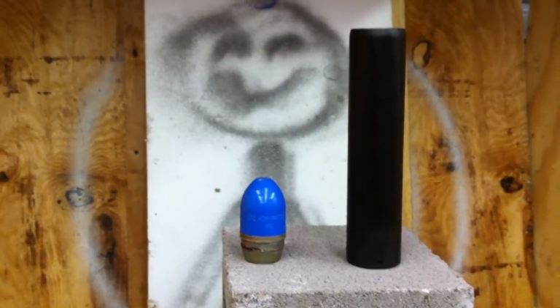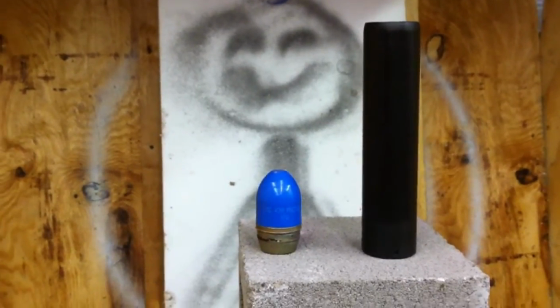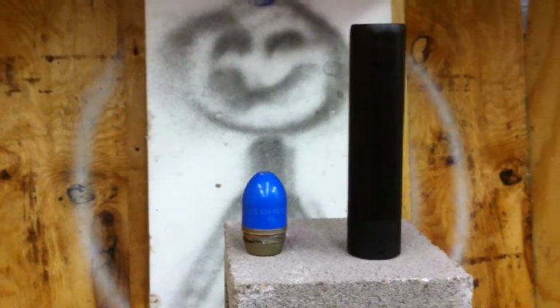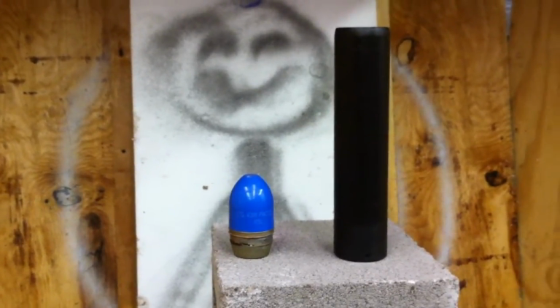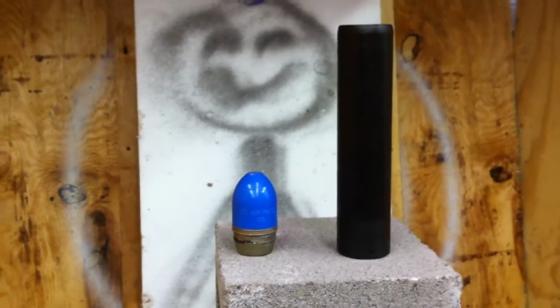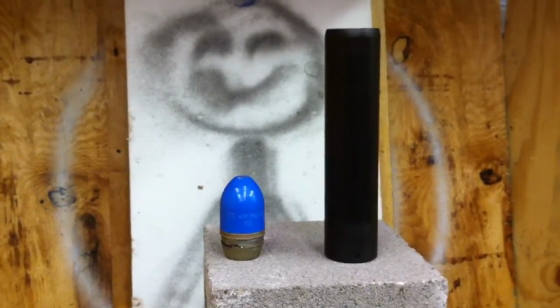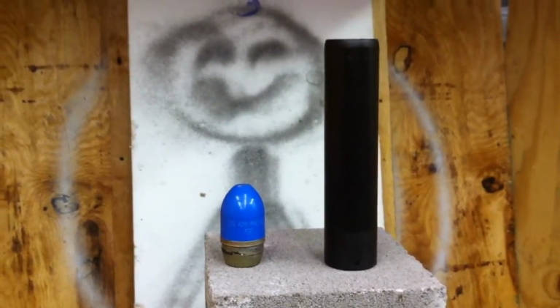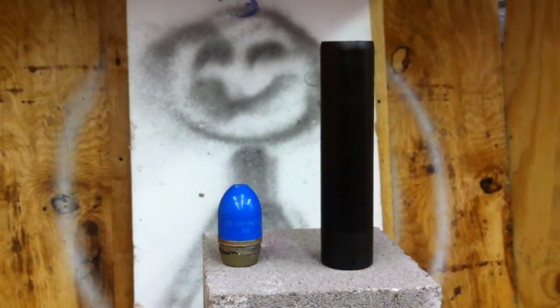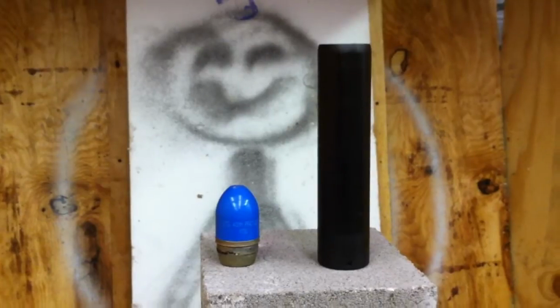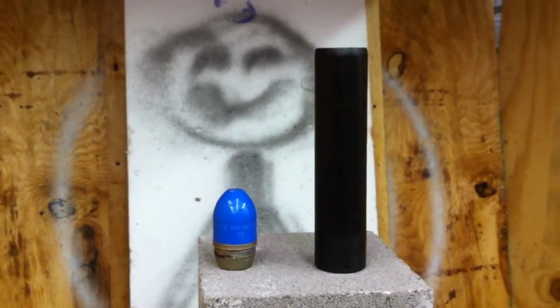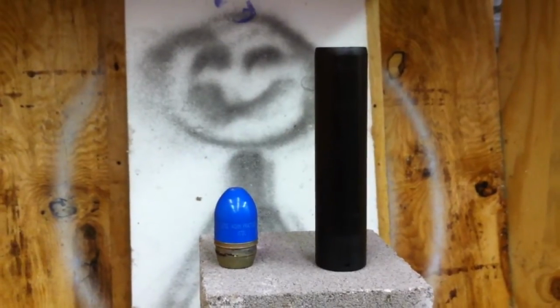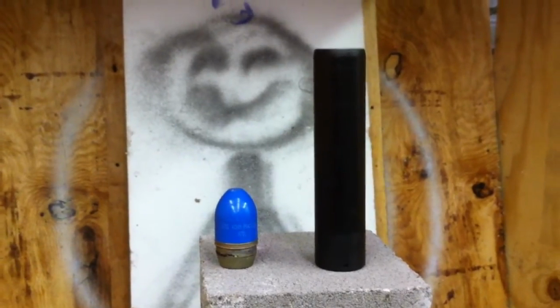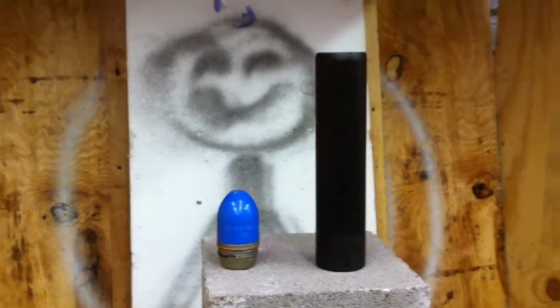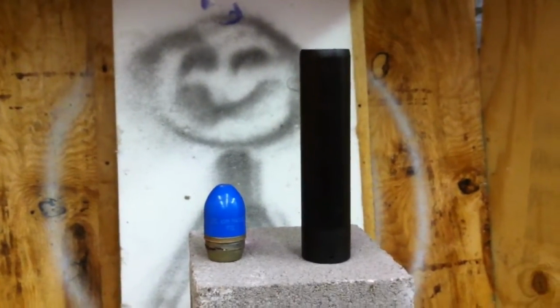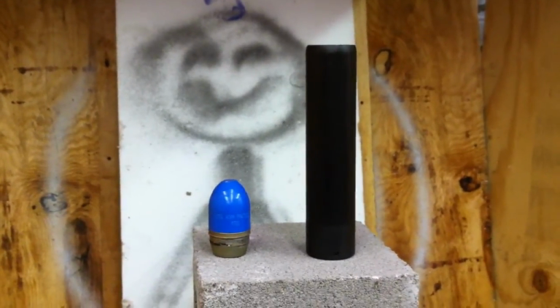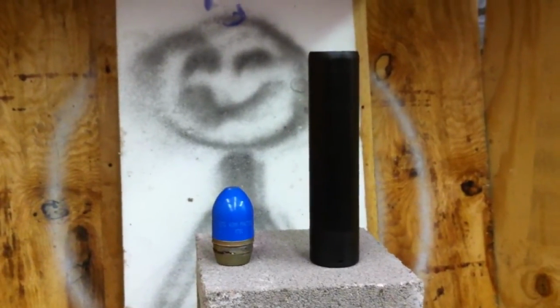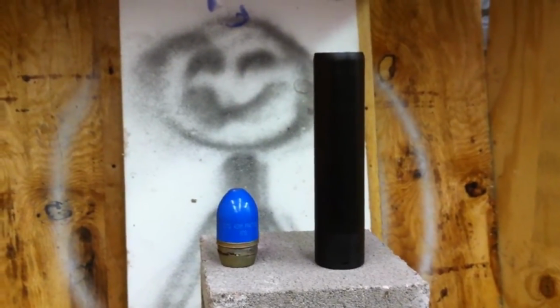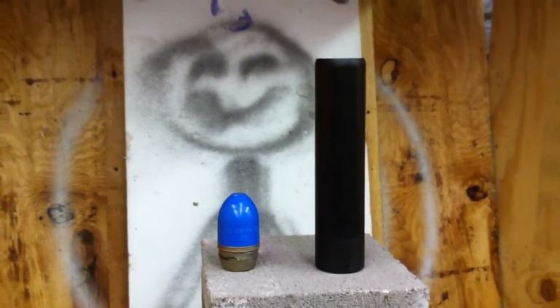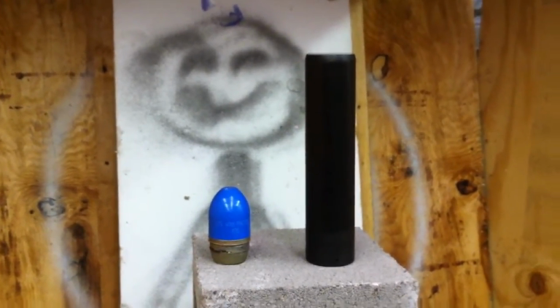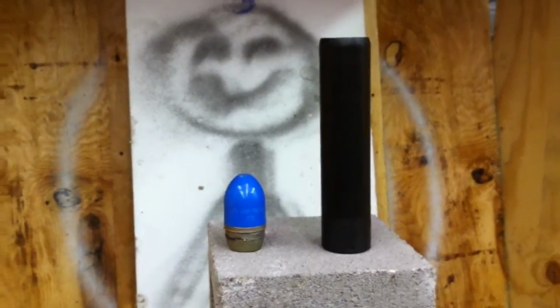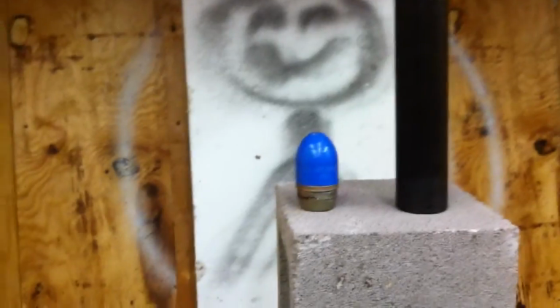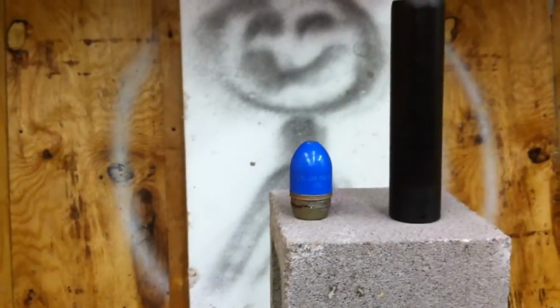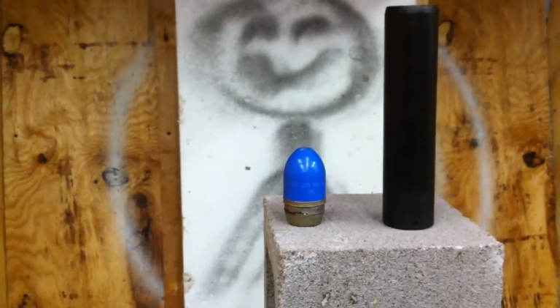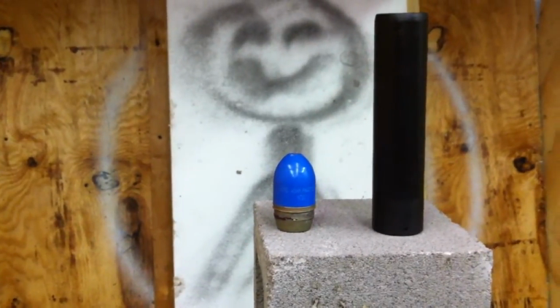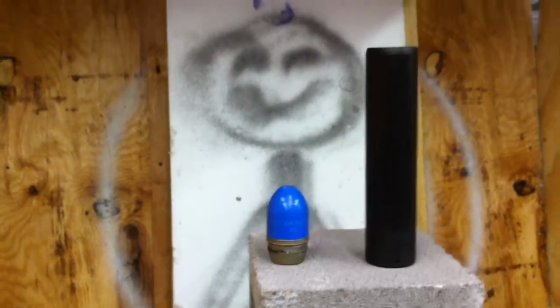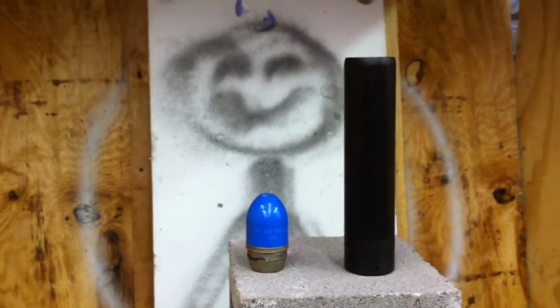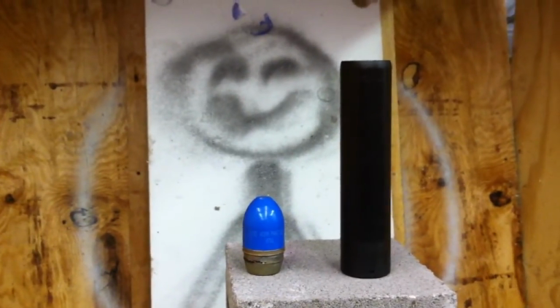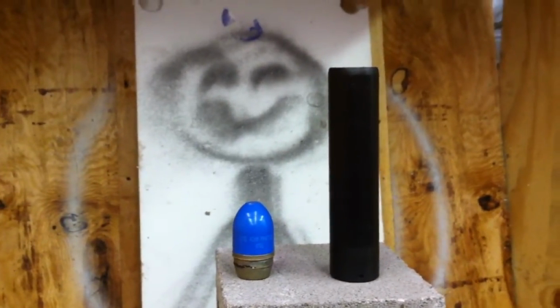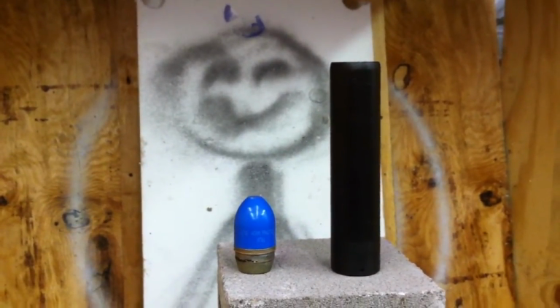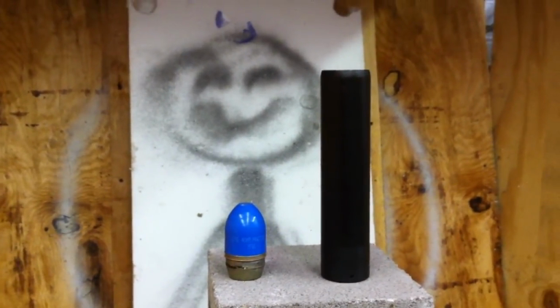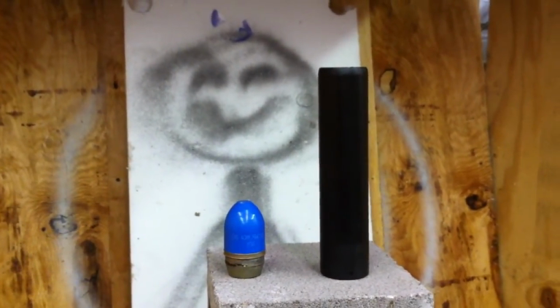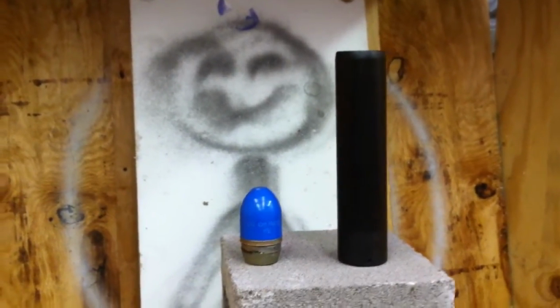Here's a cheap way to fire 40 millimeter projectiles. It's my Sega 12 gauge golf ball launcher. A golf ball is about 1.68 inches or 42 millimeters, and that's your 40 millimeter projectile. With just a small amount of wadding, it fires easily from this.